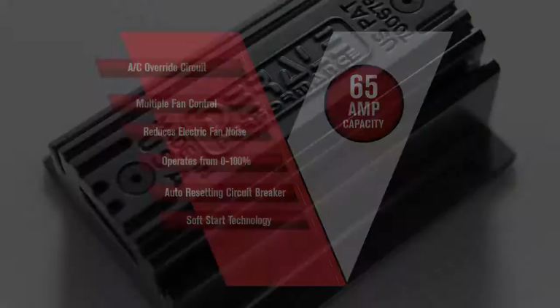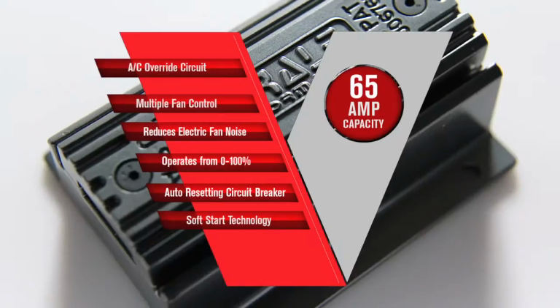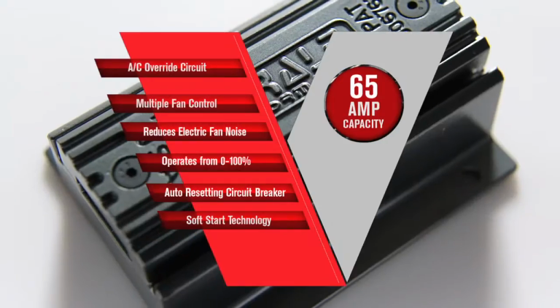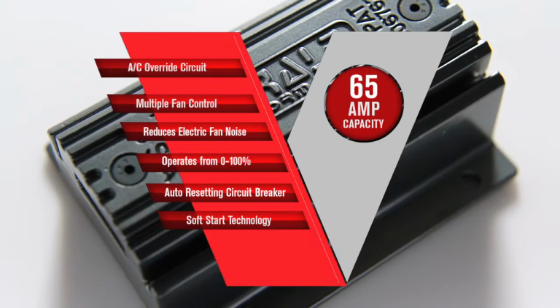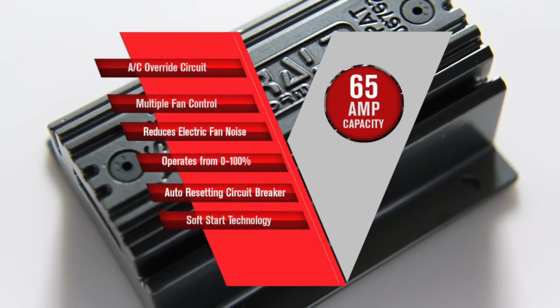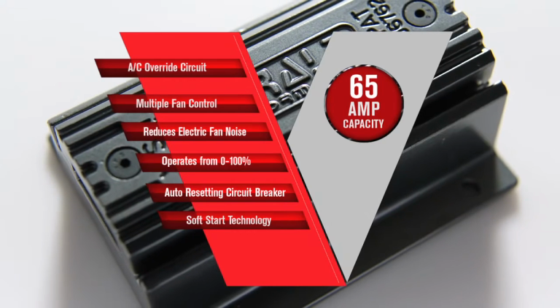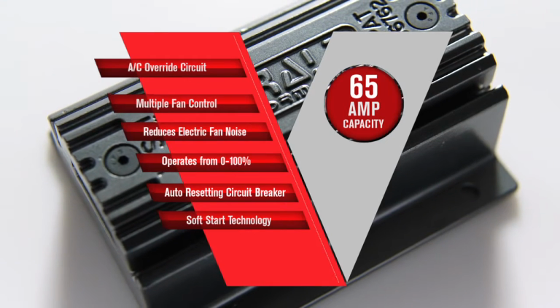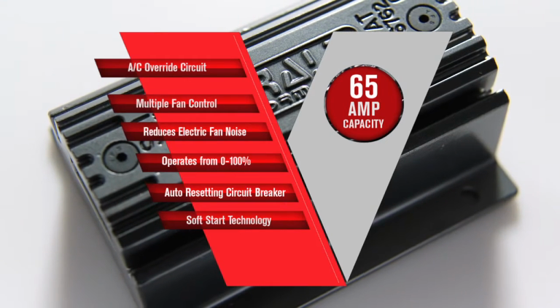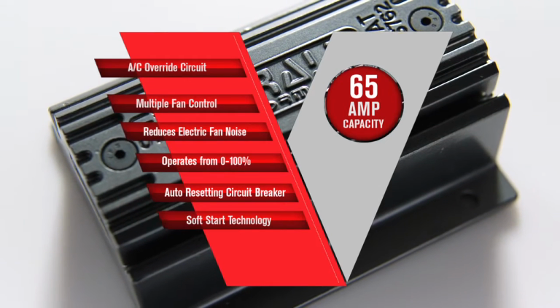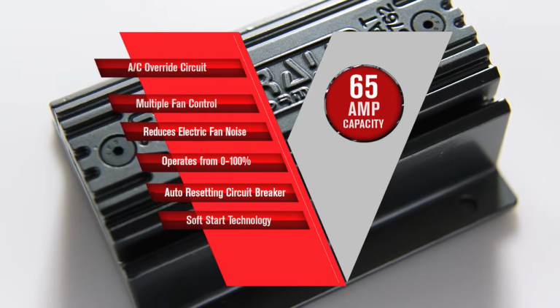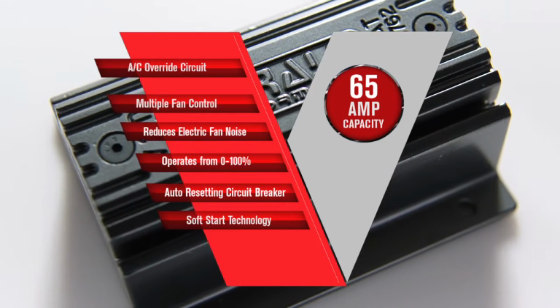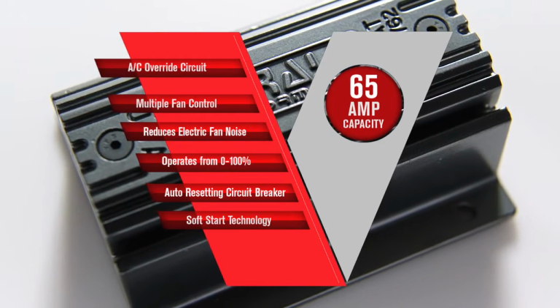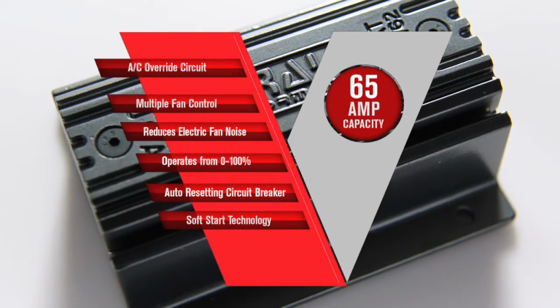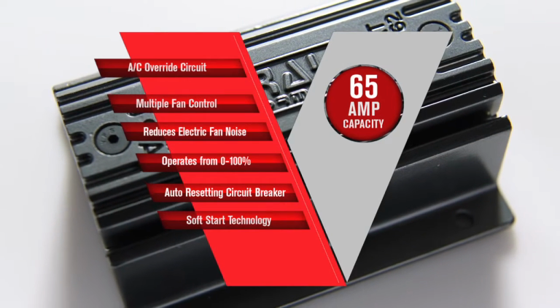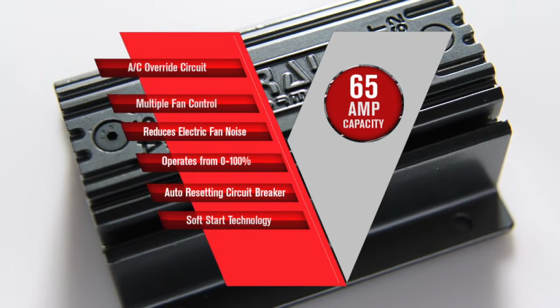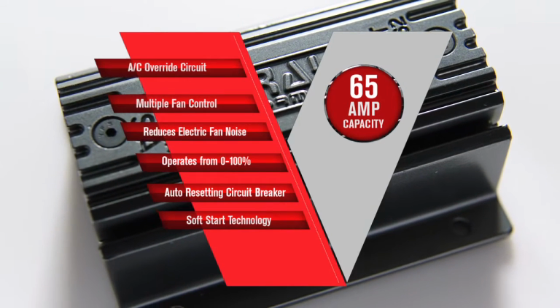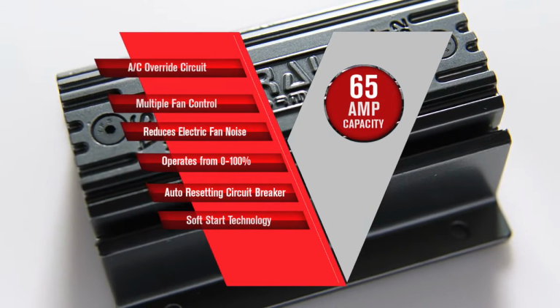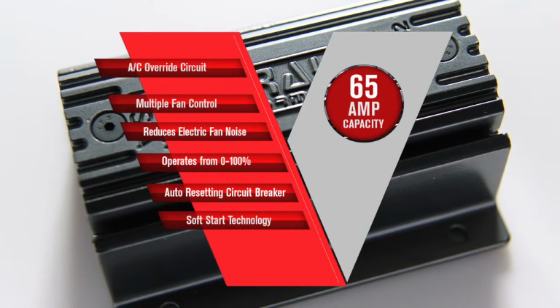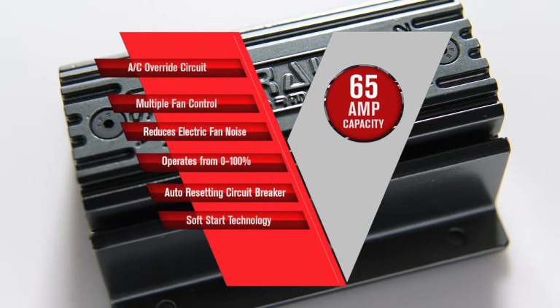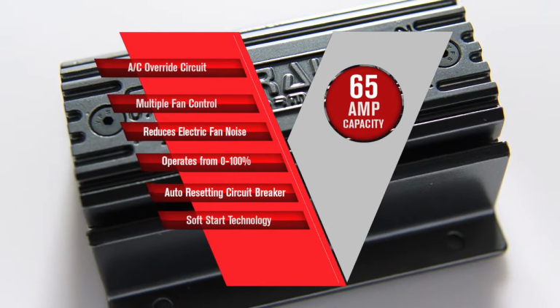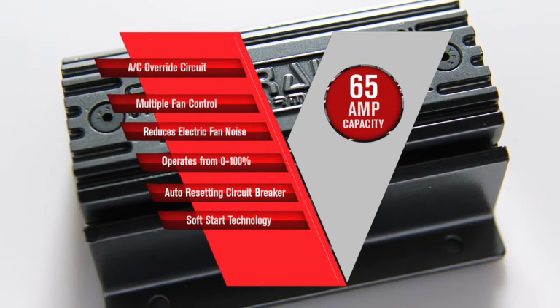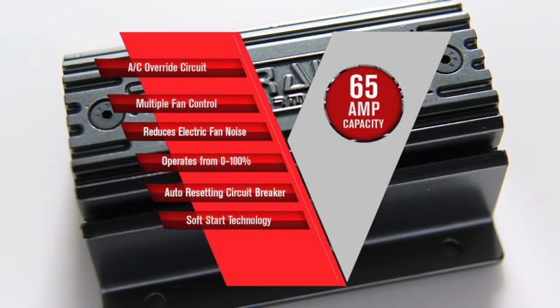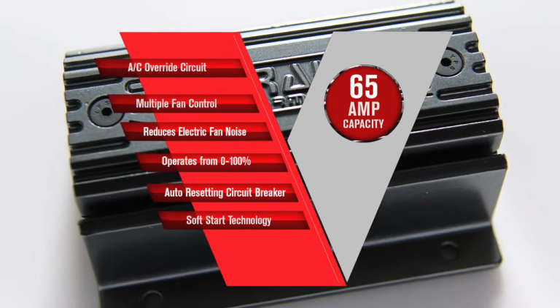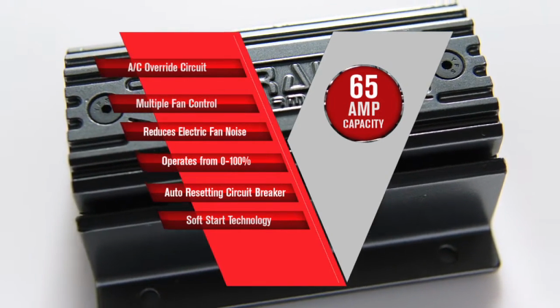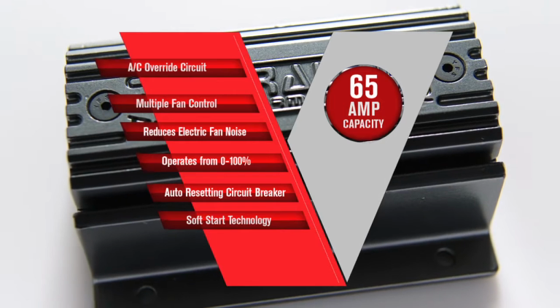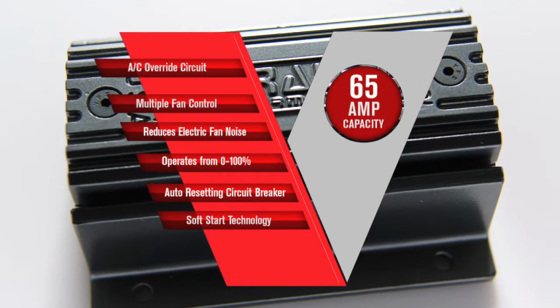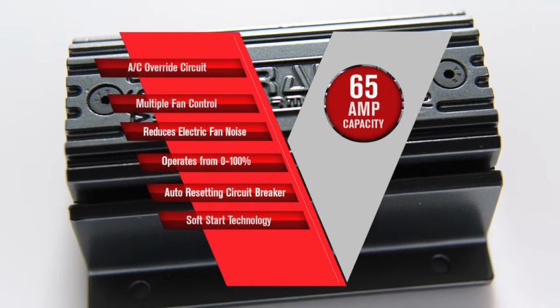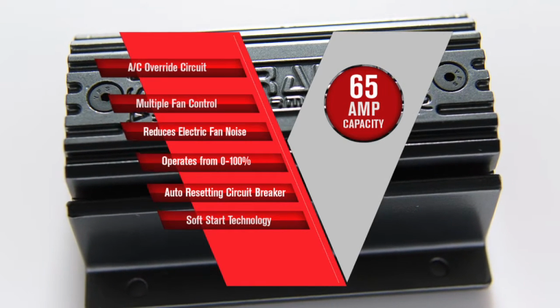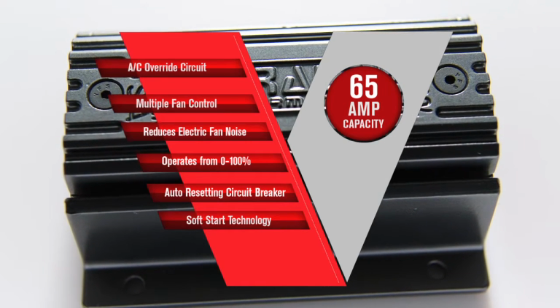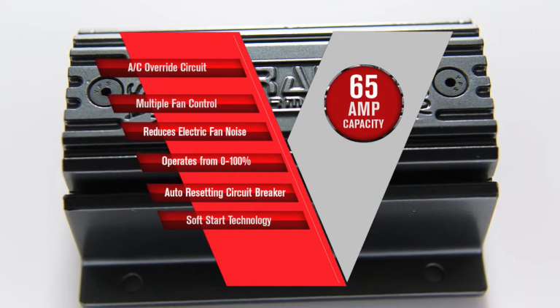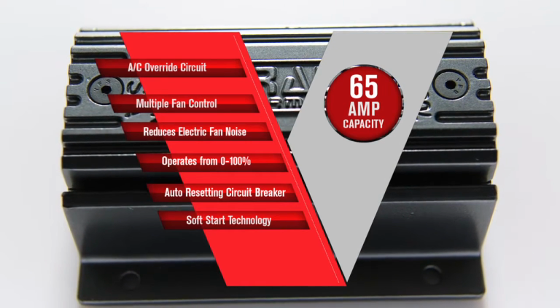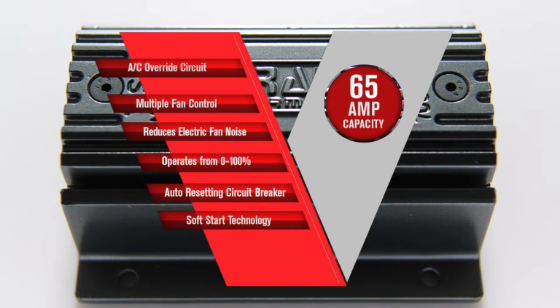This multi-fan controller has a built-in AC override circuit and is designed to control any number of 12-volt fans up to 65 amps combined.